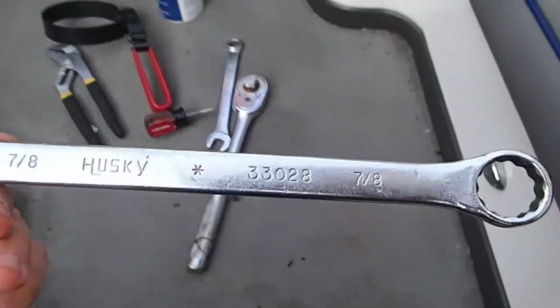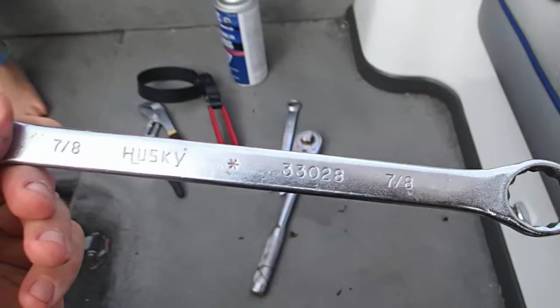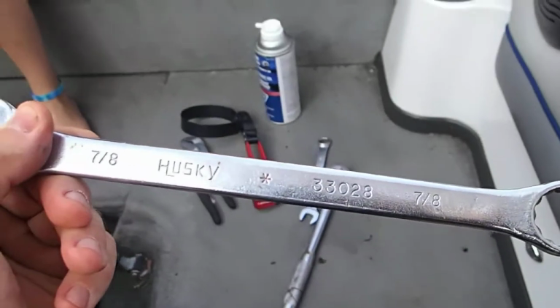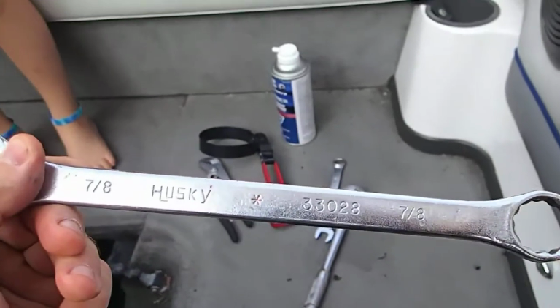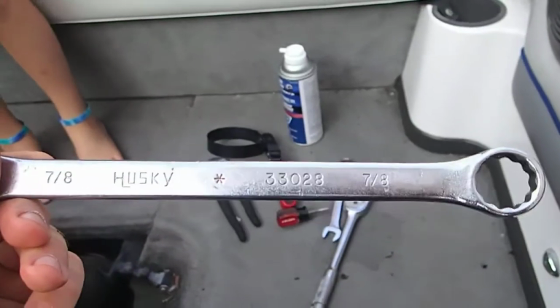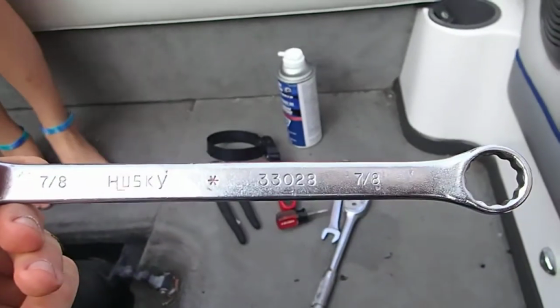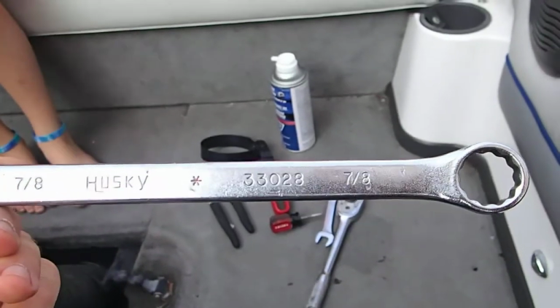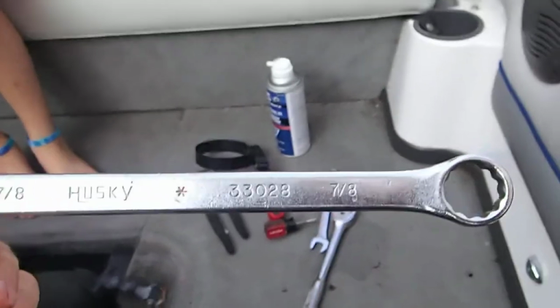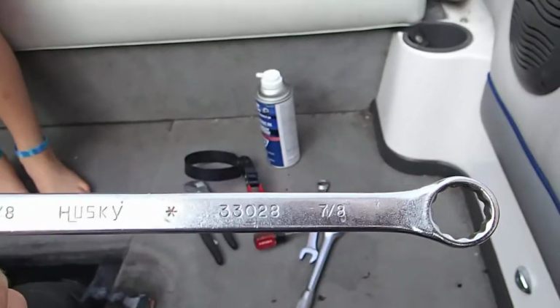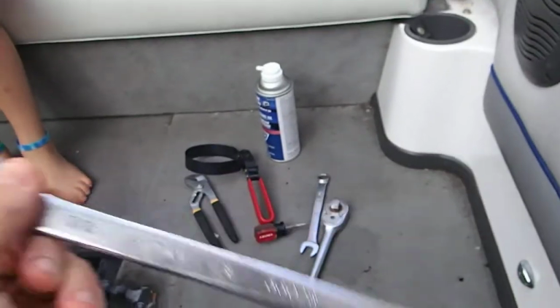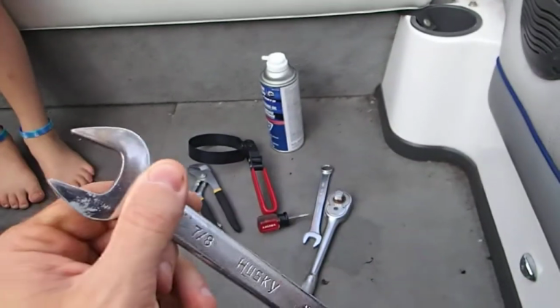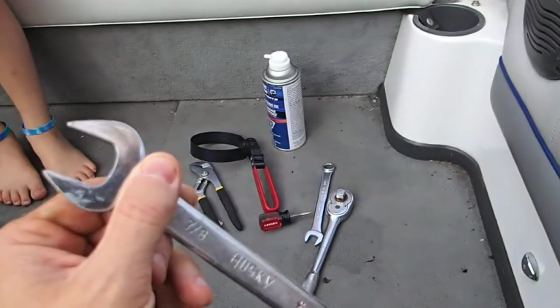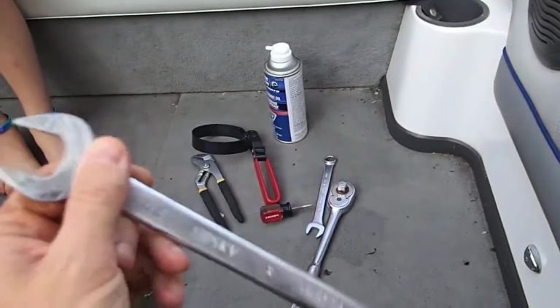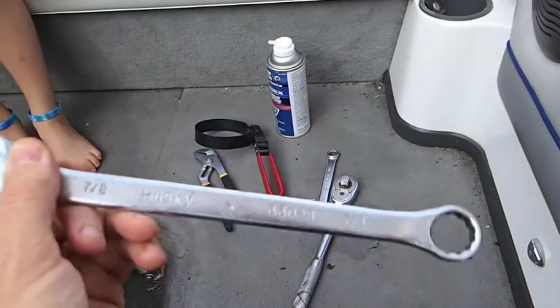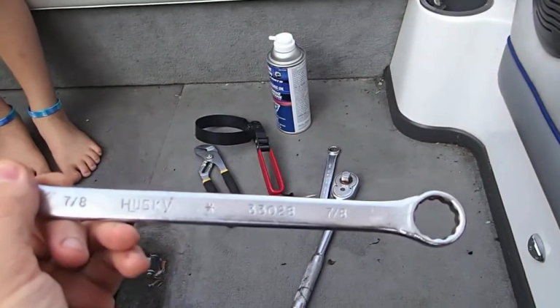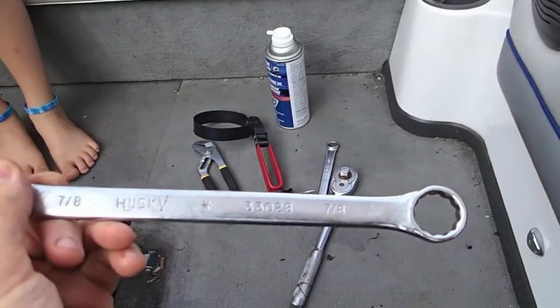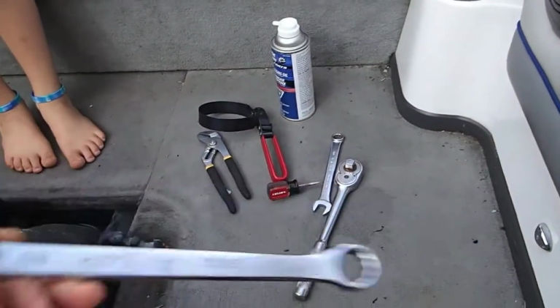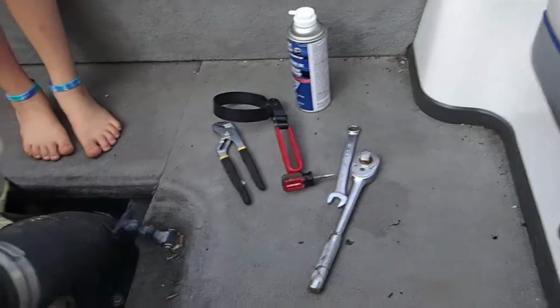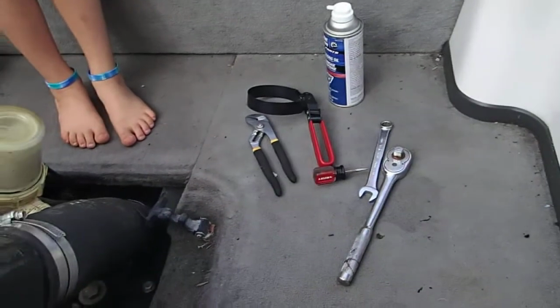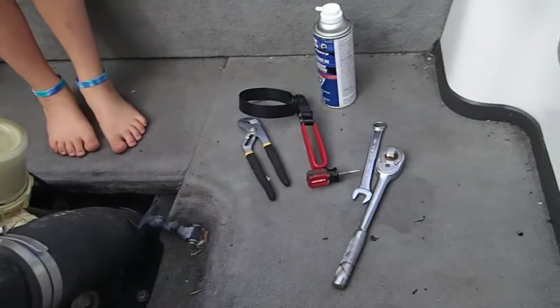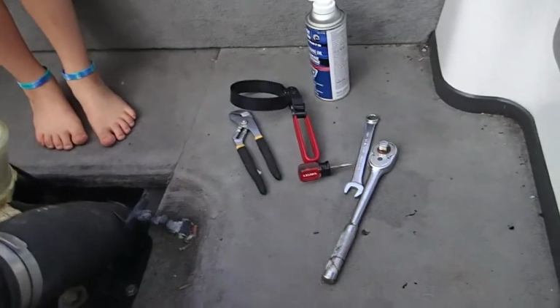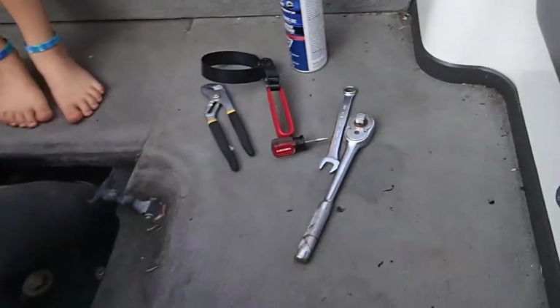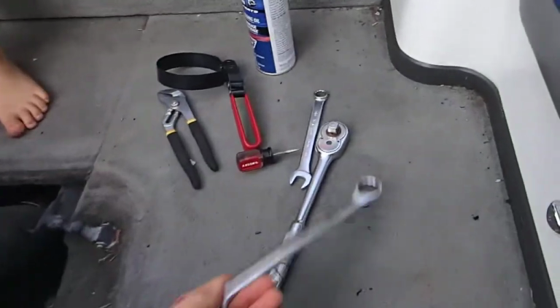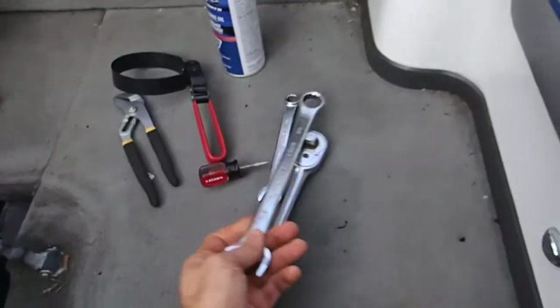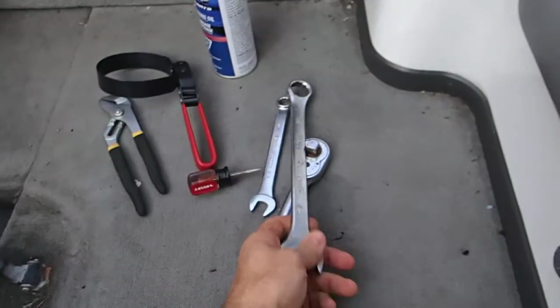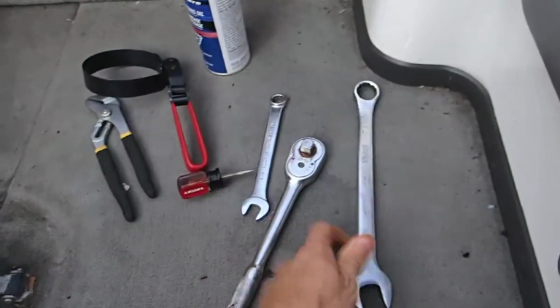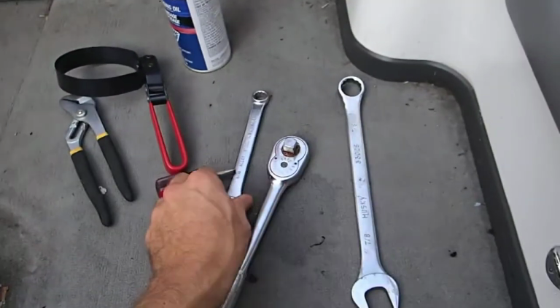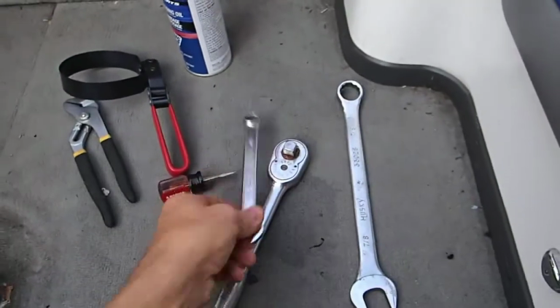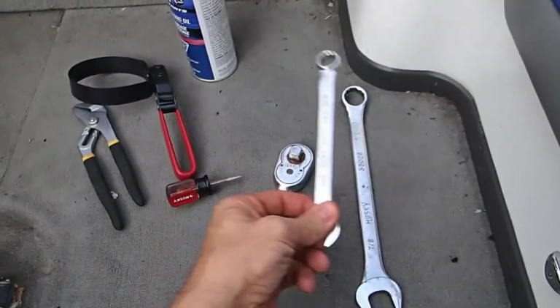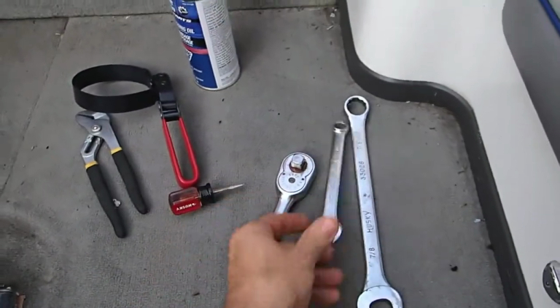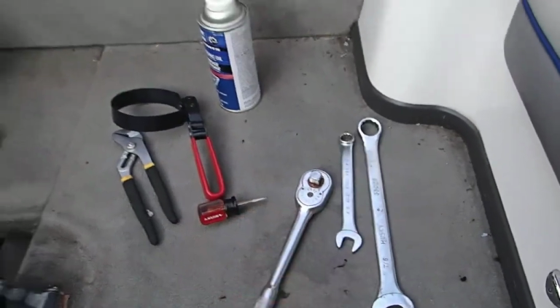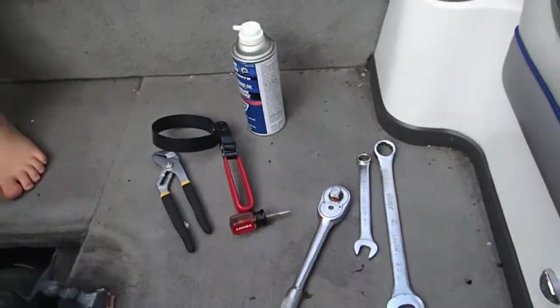Then you need a 7/8 inch wrench — that's for draining the other side of your block — along with this 9/16, and I'll show you each of those.